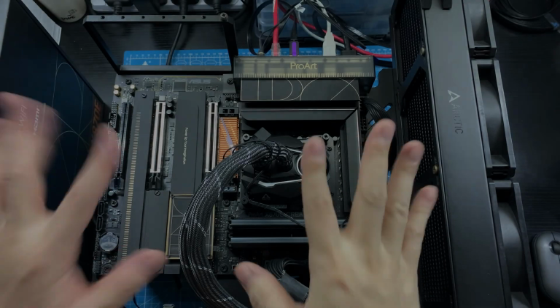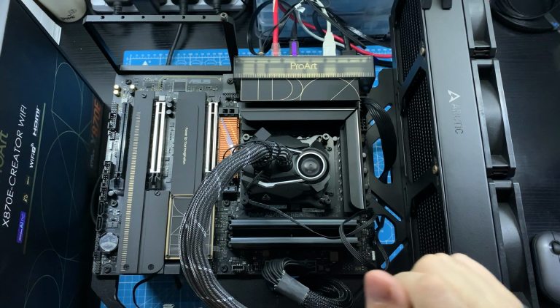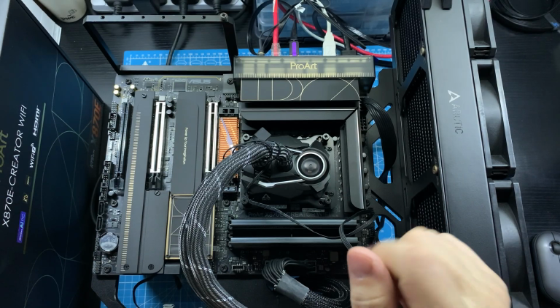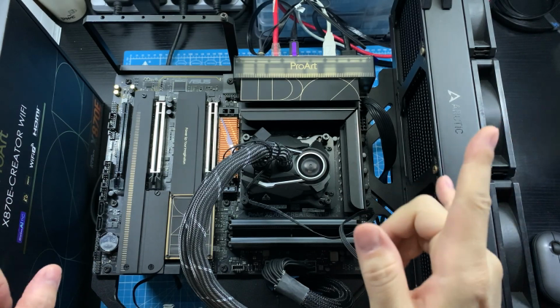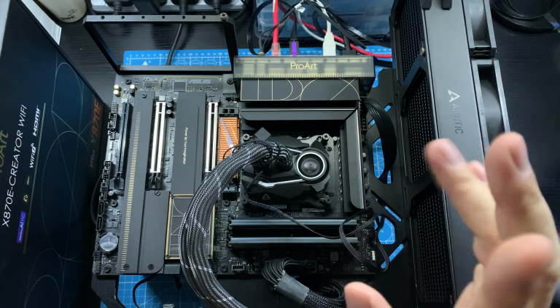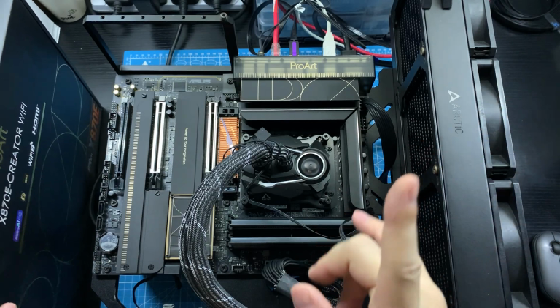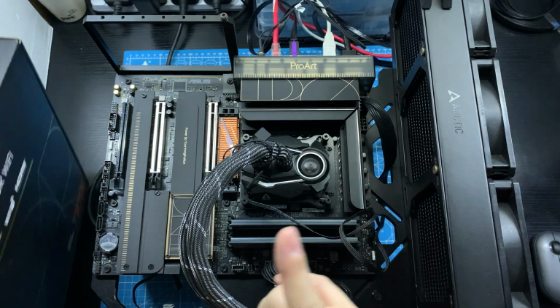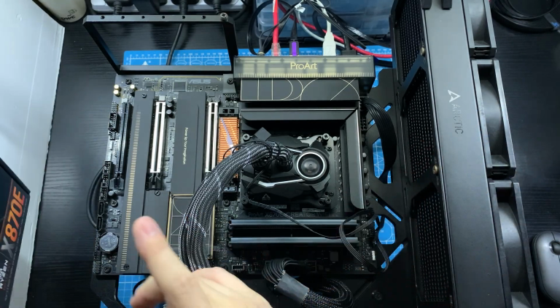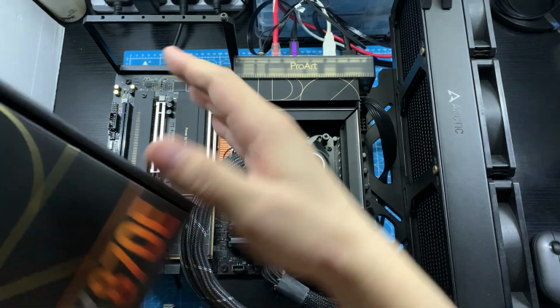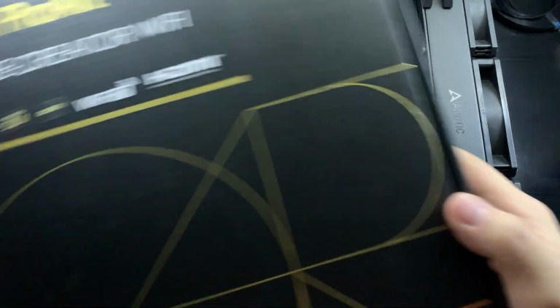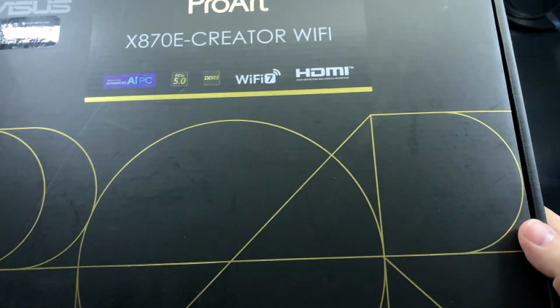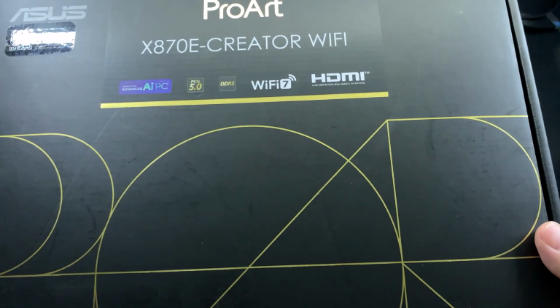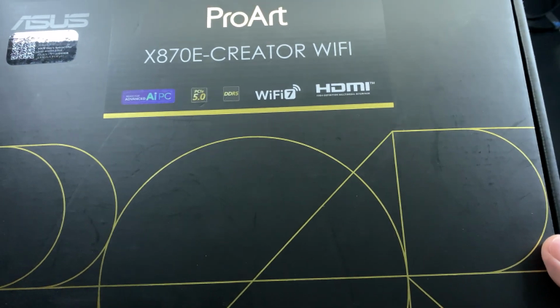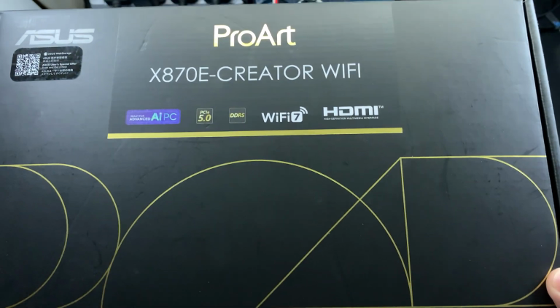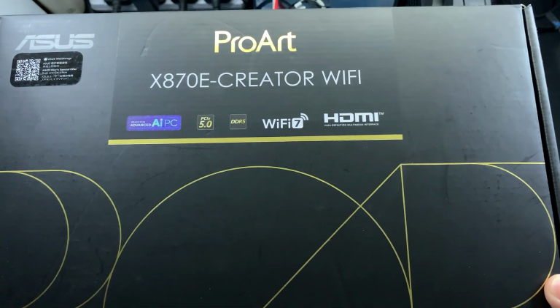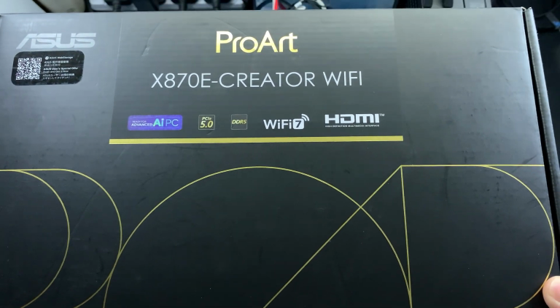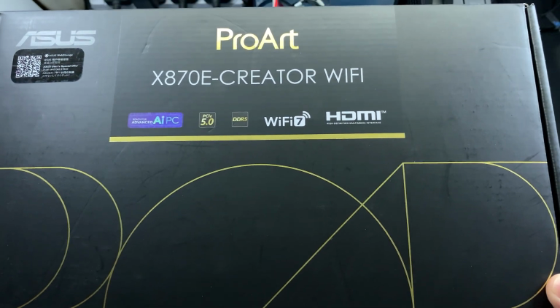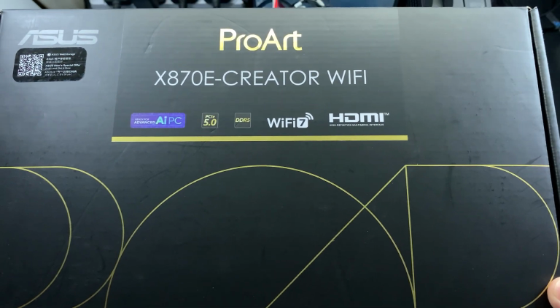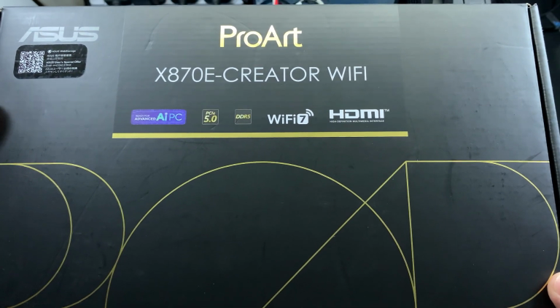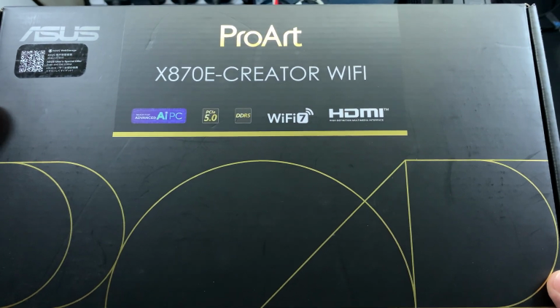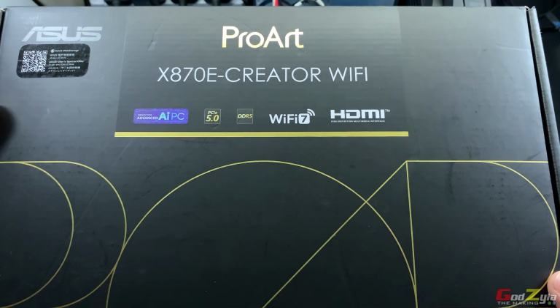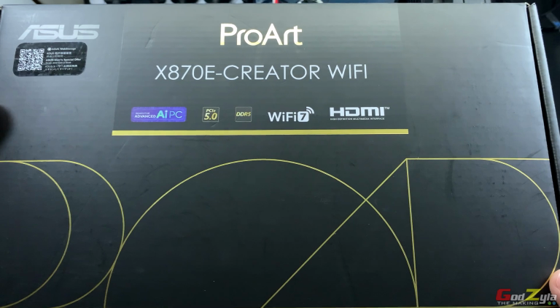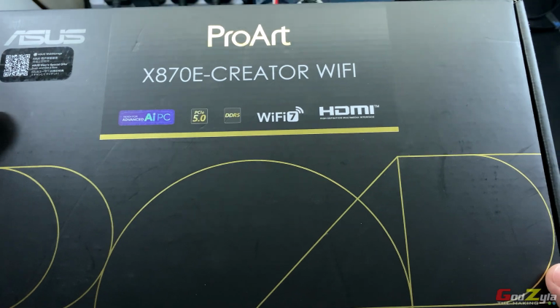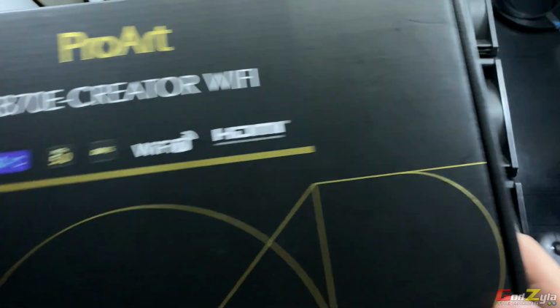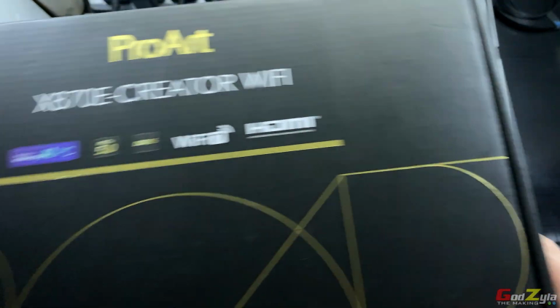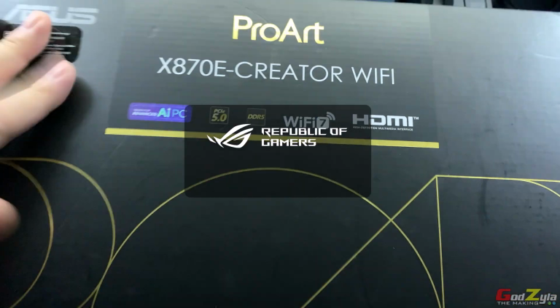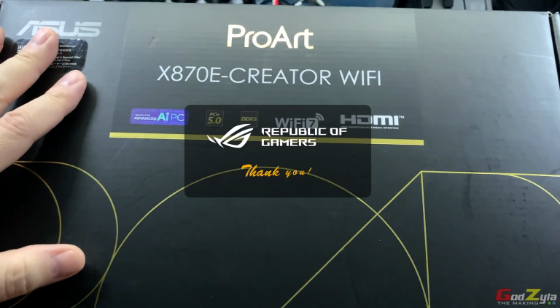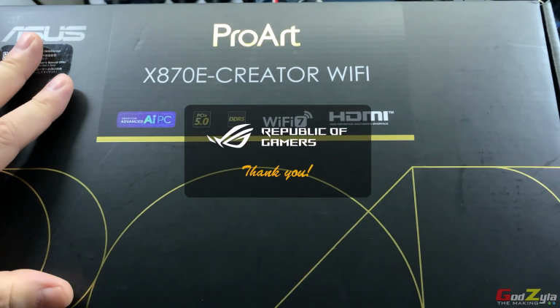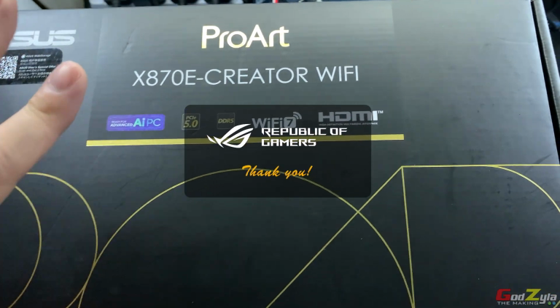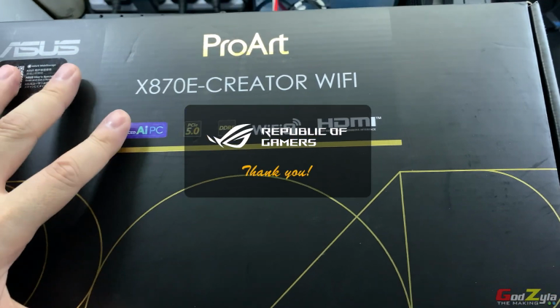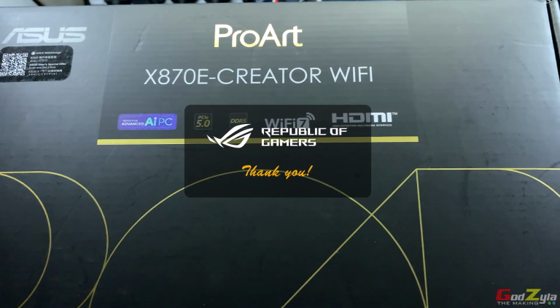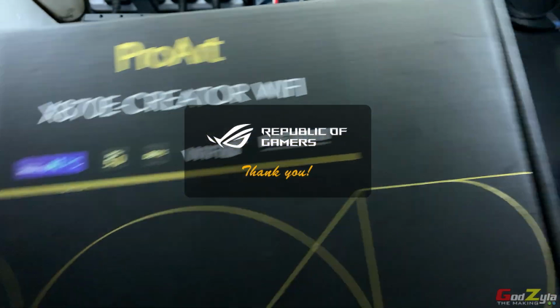Hi everyone, today bringing back this motherboard from ASUS known as the ProArt X870E Creator Wi-Fi. Thanks to ASUS for having provided this board for me to share with everyone.